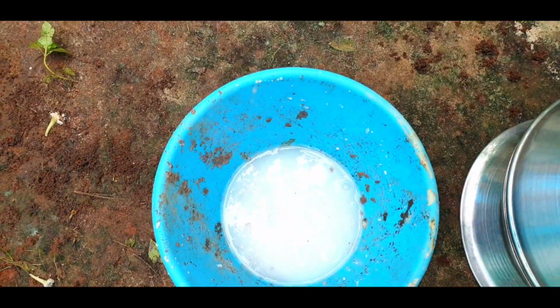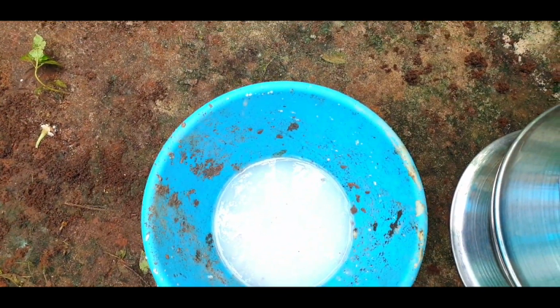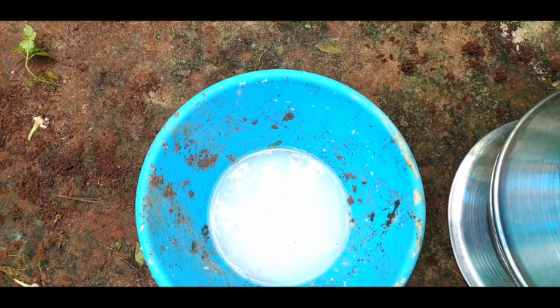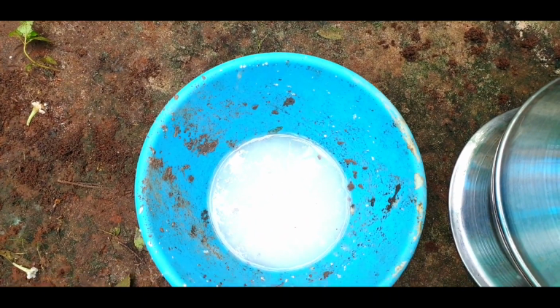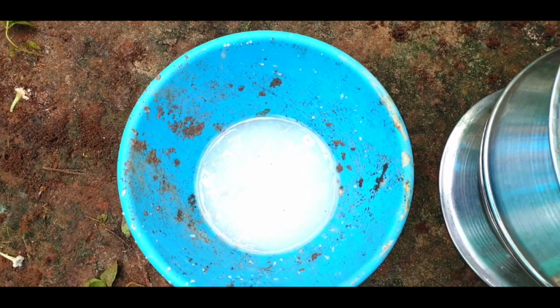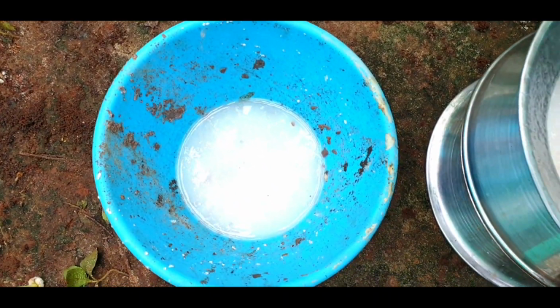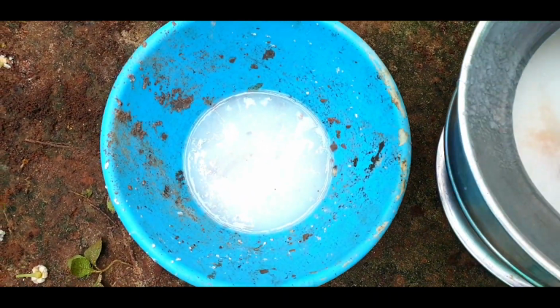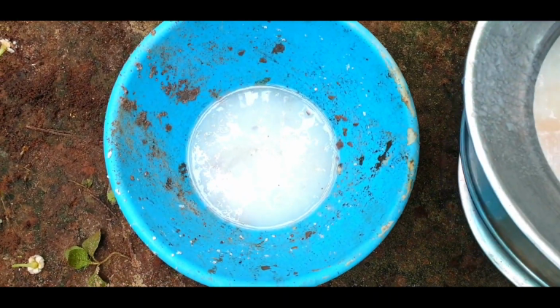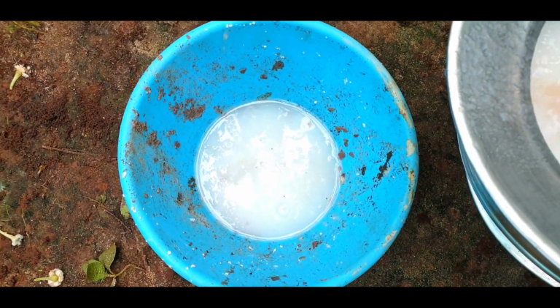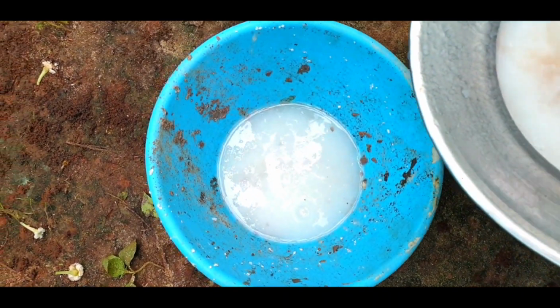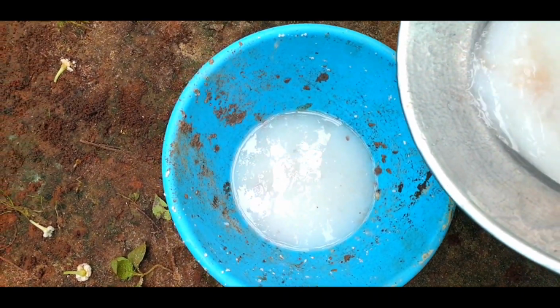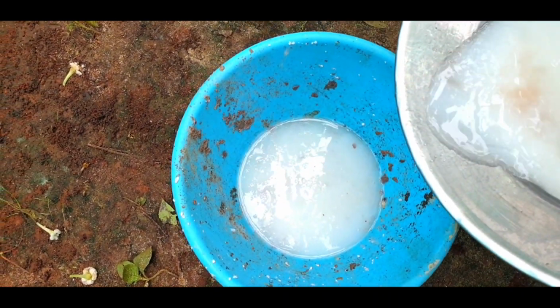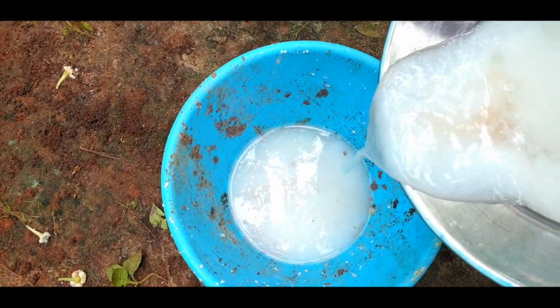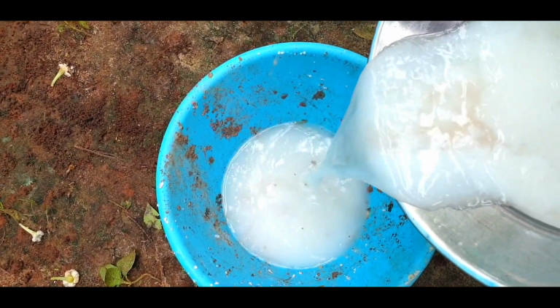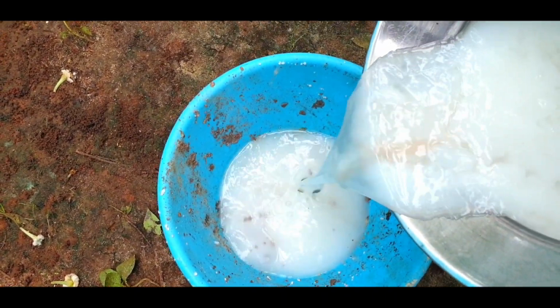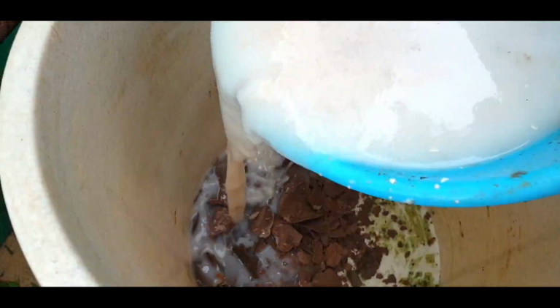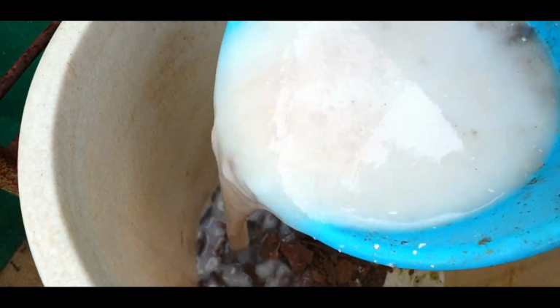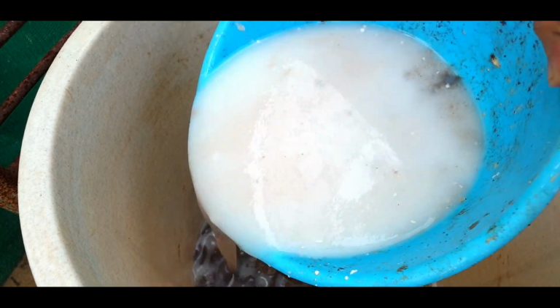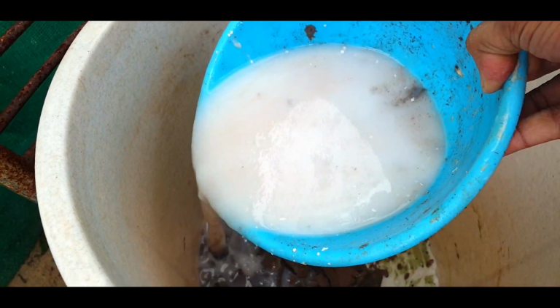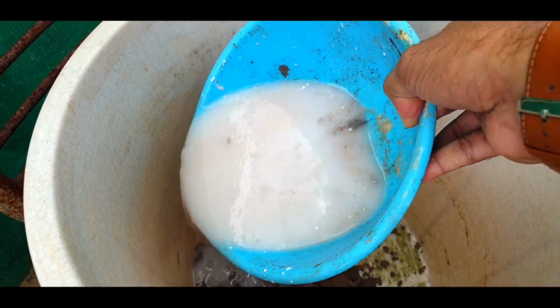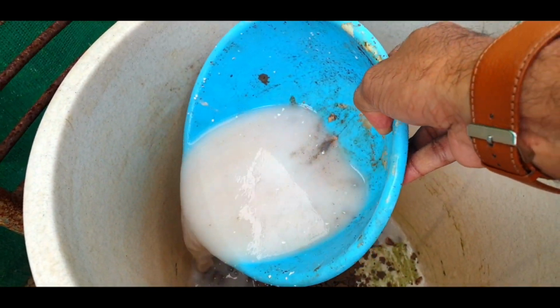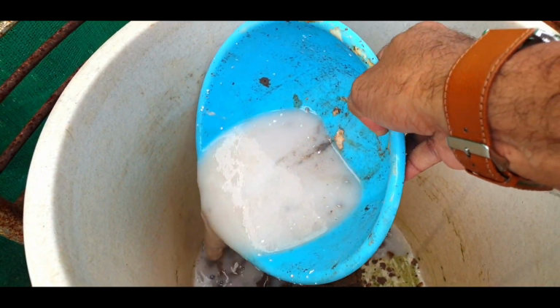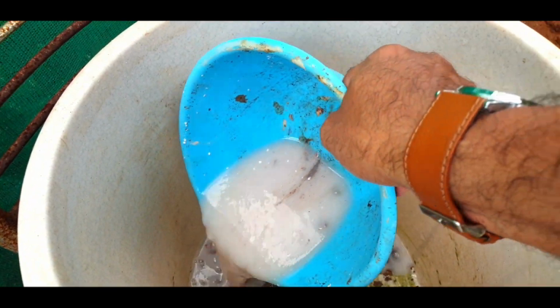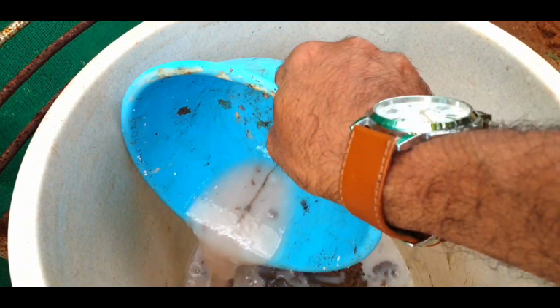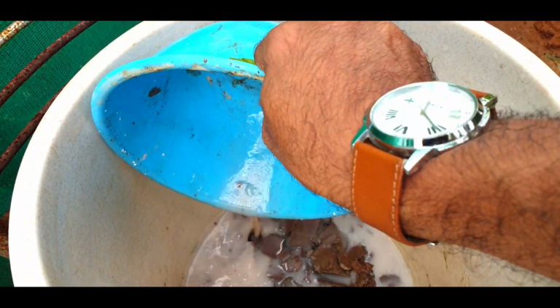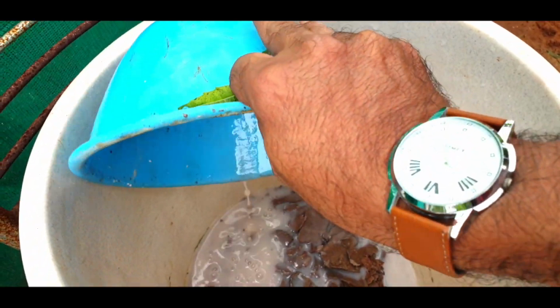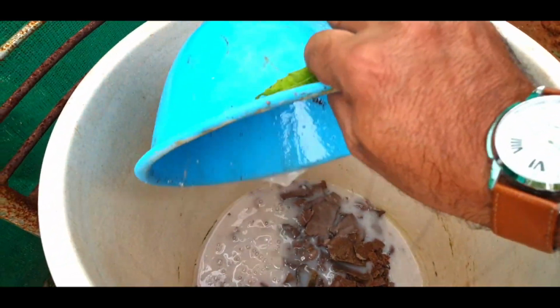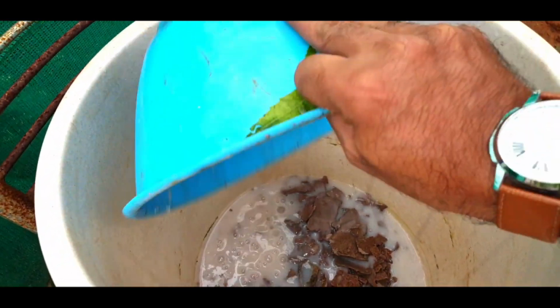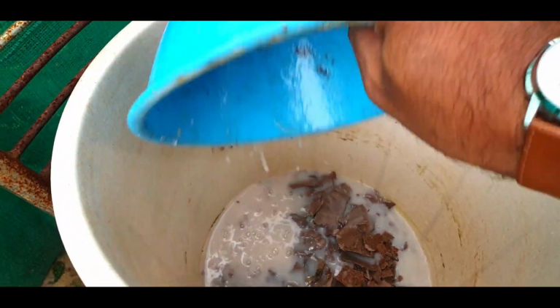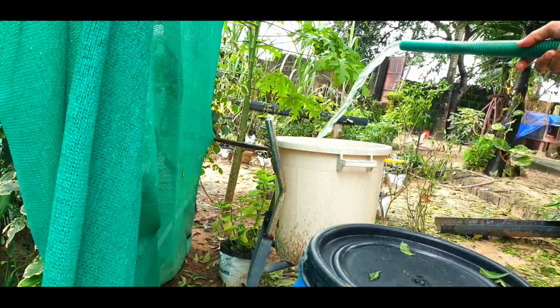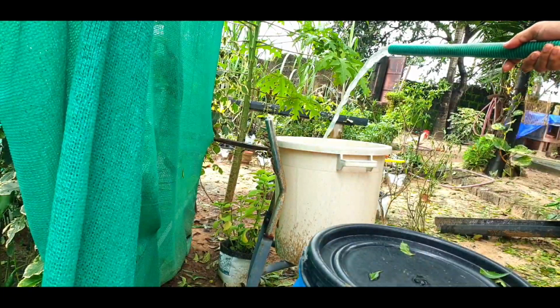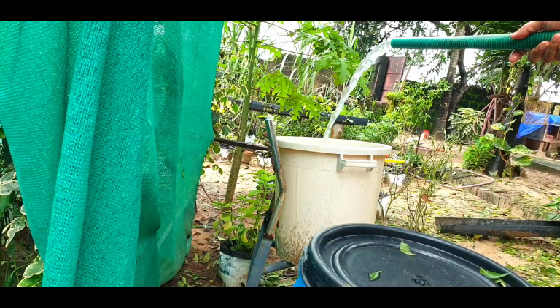Take at least one liter of starch water — the concentrate is the best. Mix it with the groundnut. Now we can start filling this bucket with full of water.